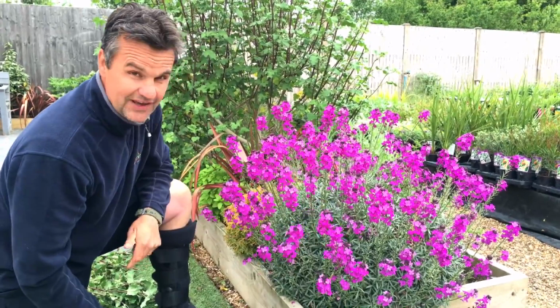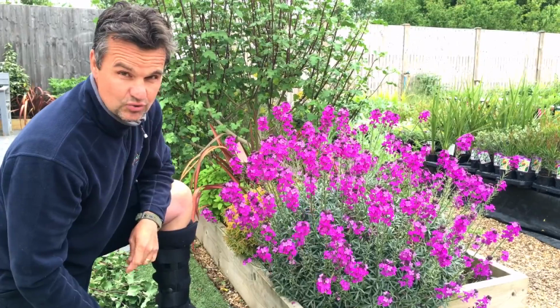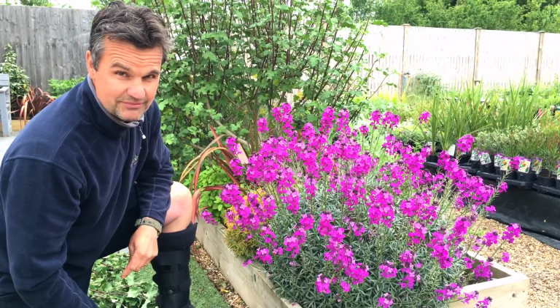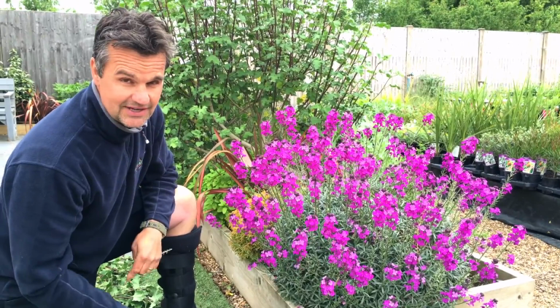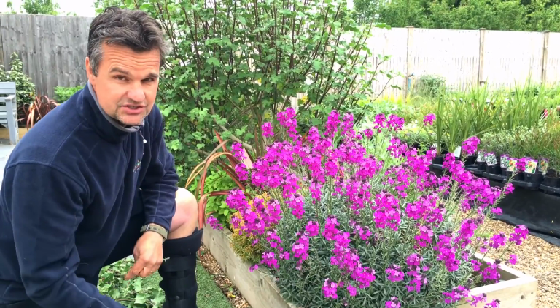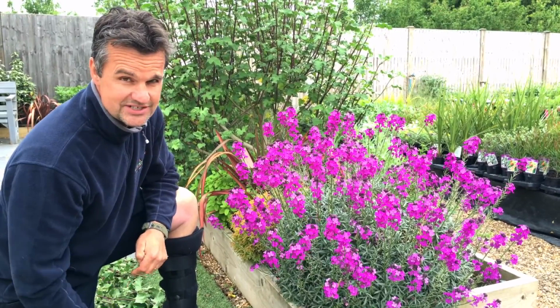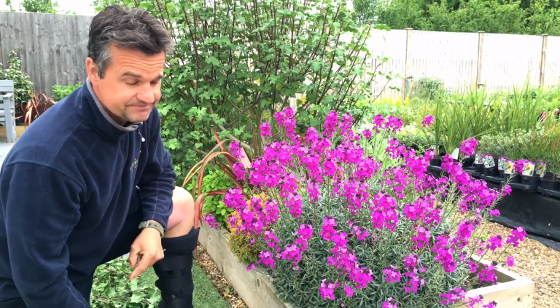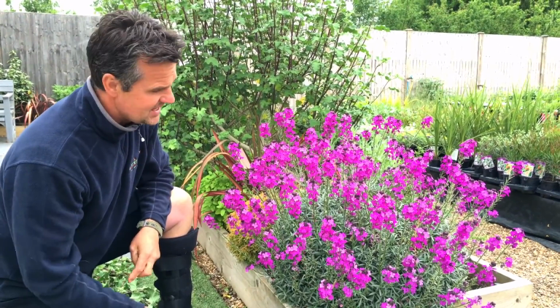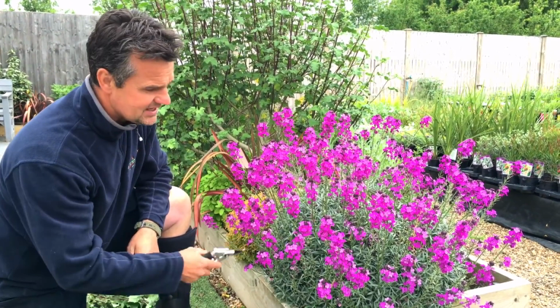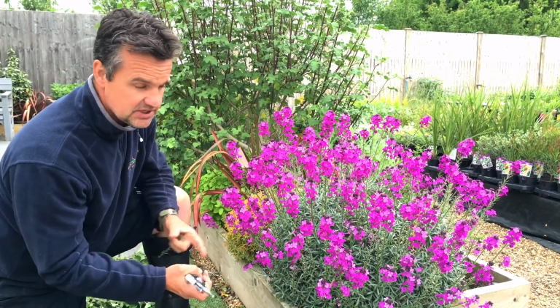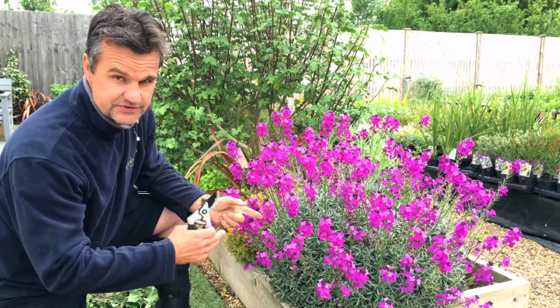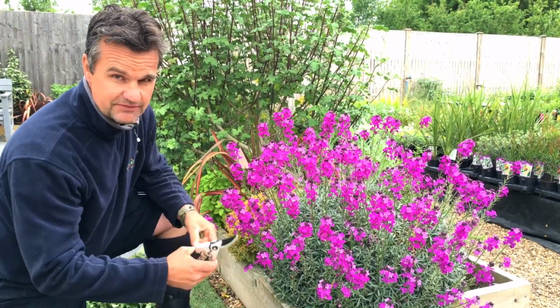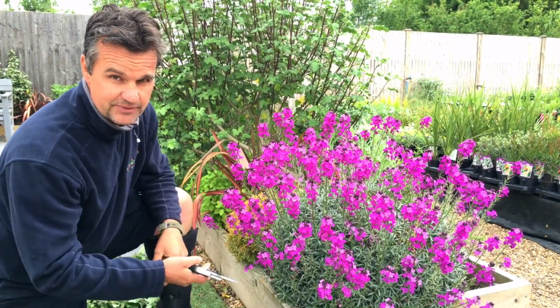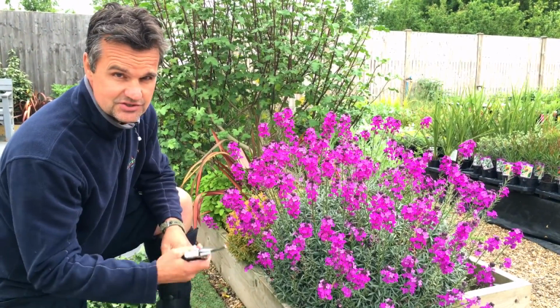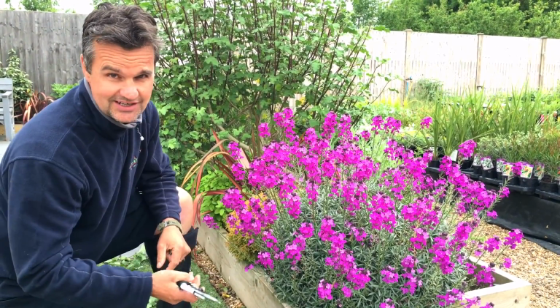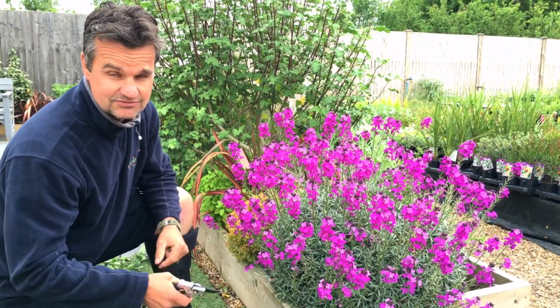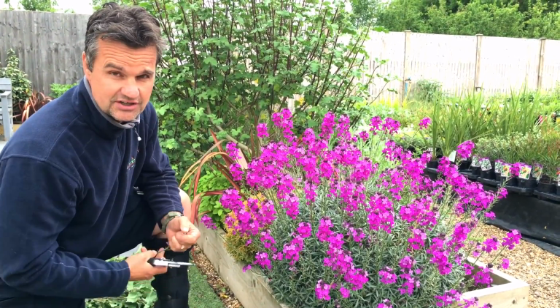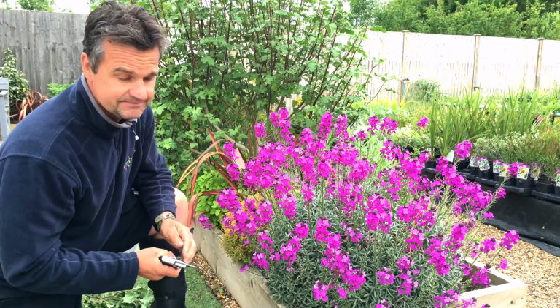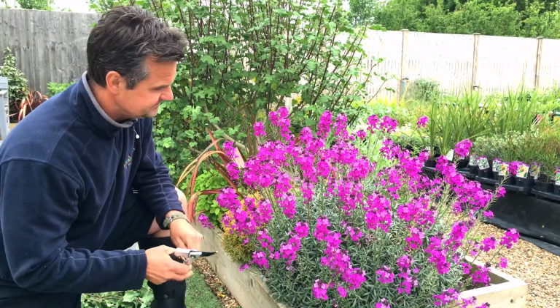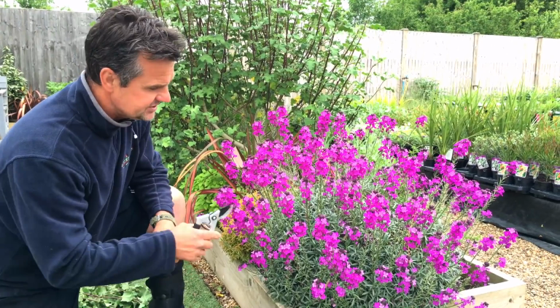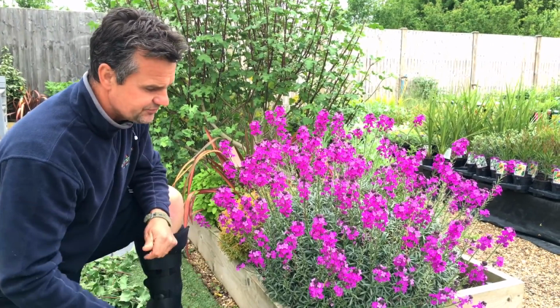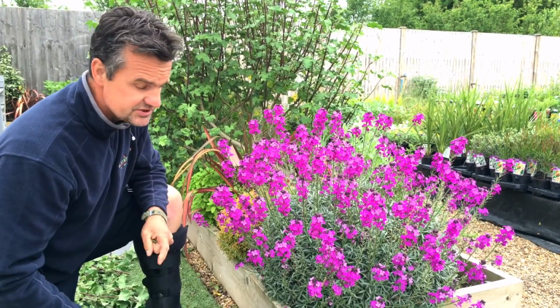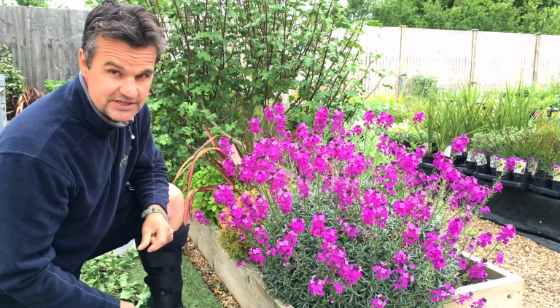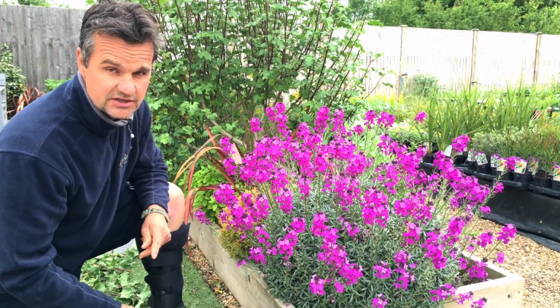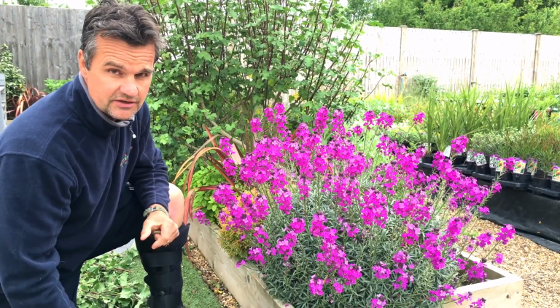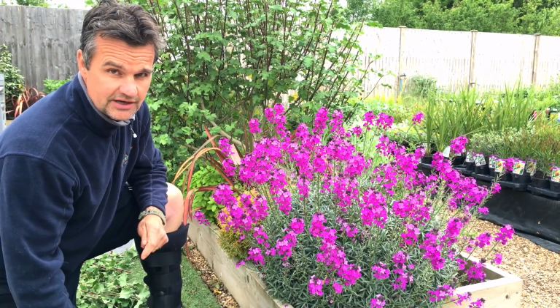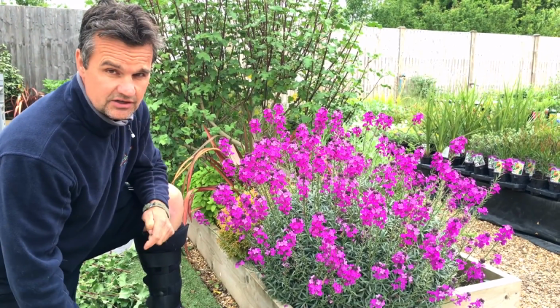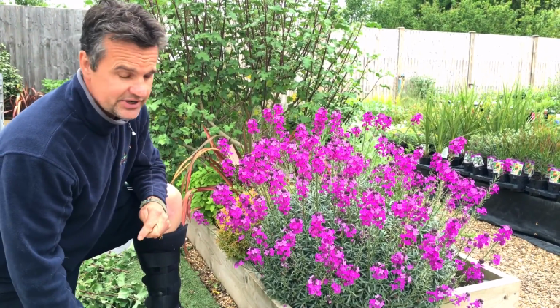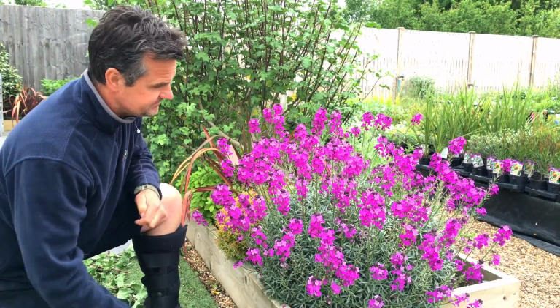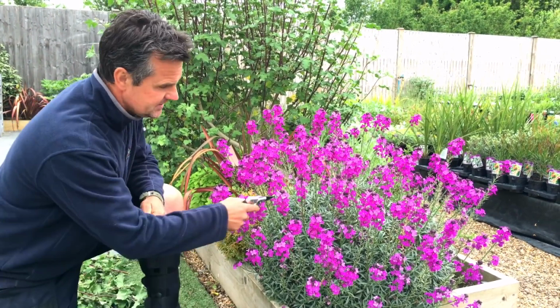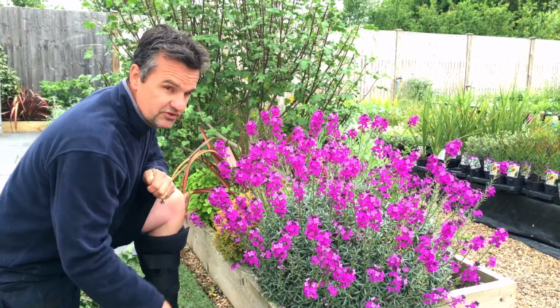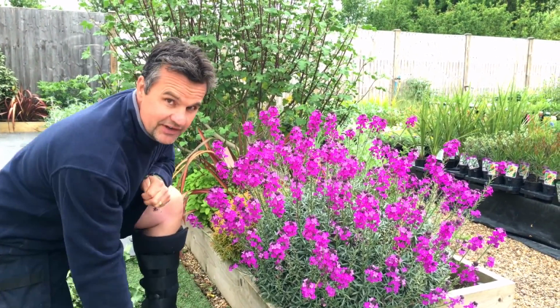will flower all summer and into the winter. And in a couple of years, if it's gone a bit floppy, just take it out and start again. It's the same price as a pizza and garlic bread — I'd much rather have that.